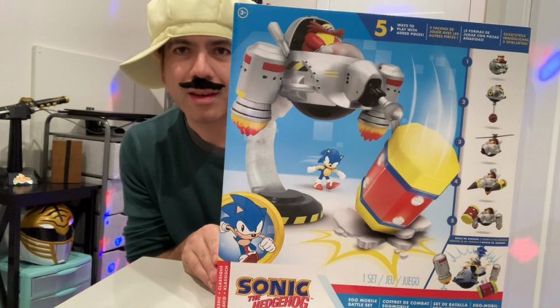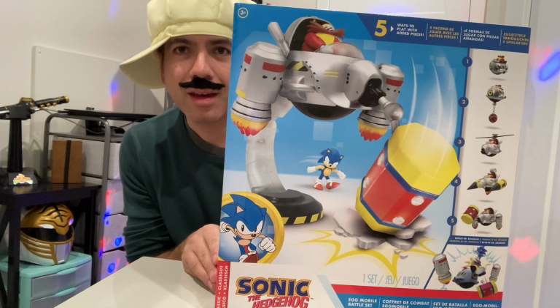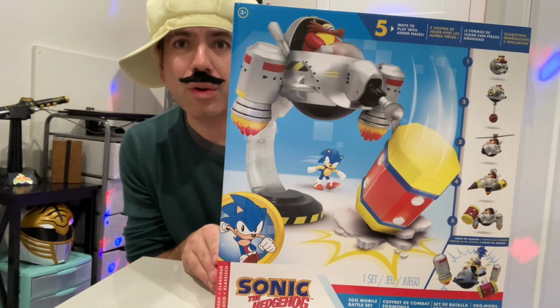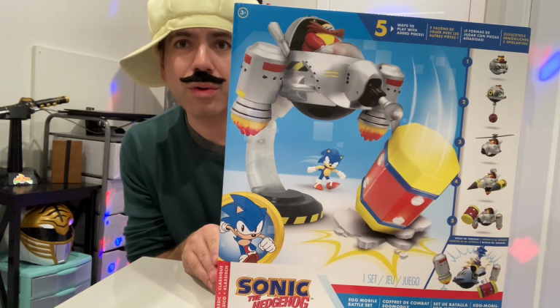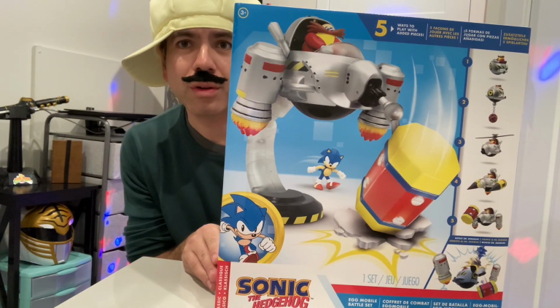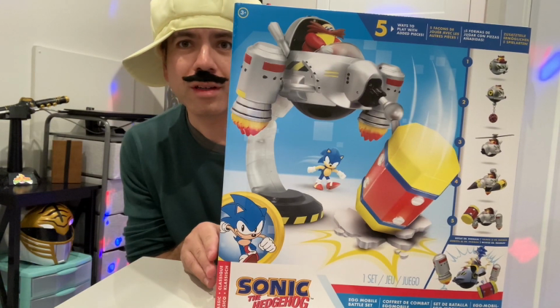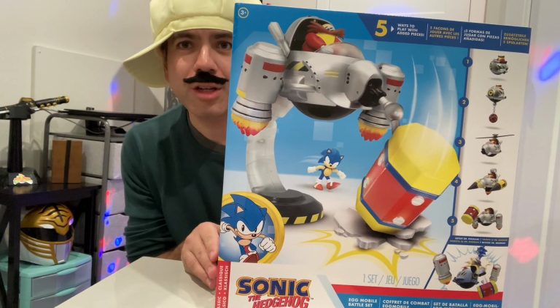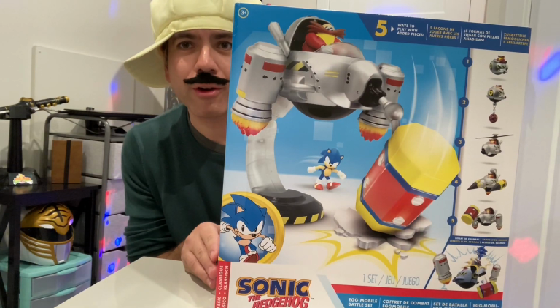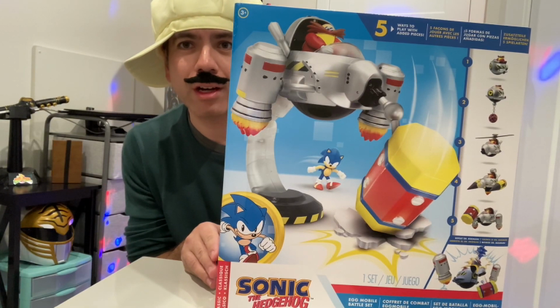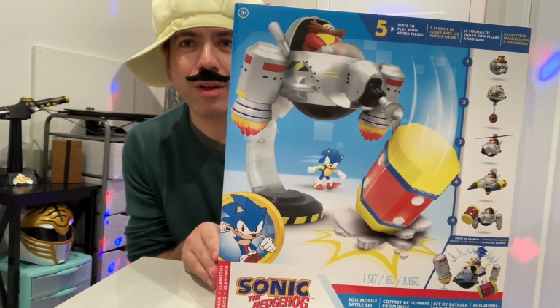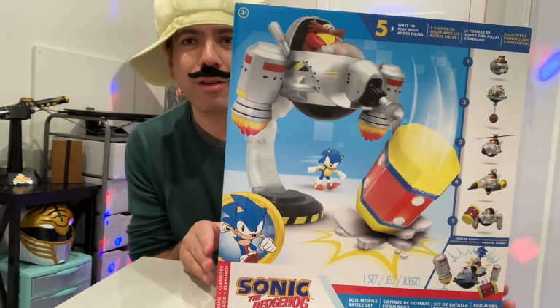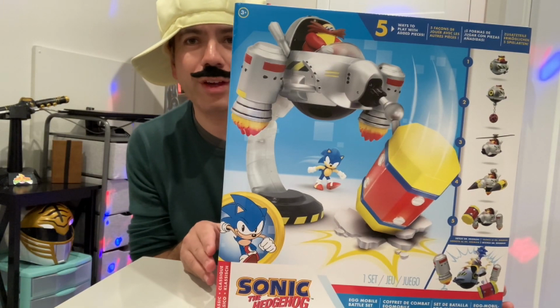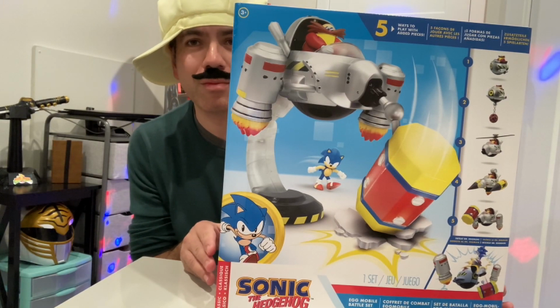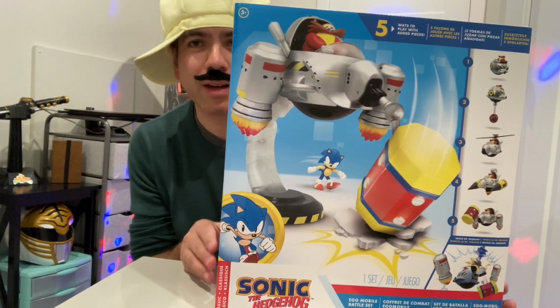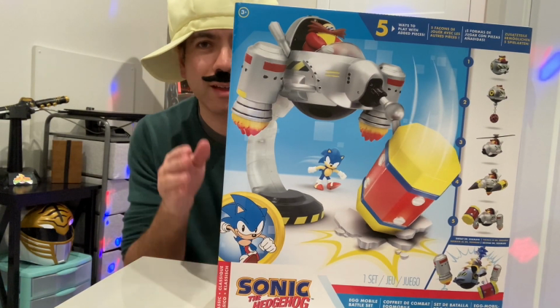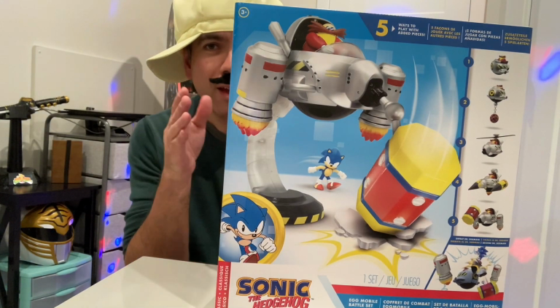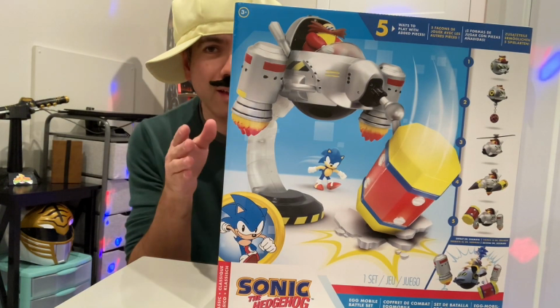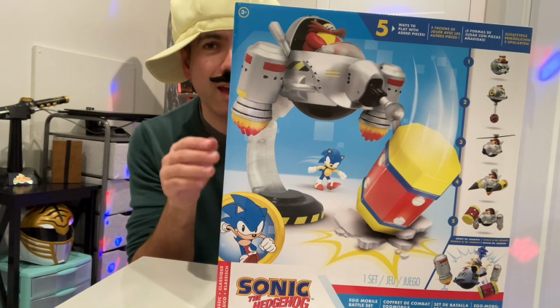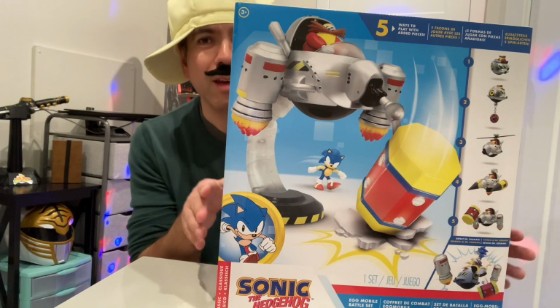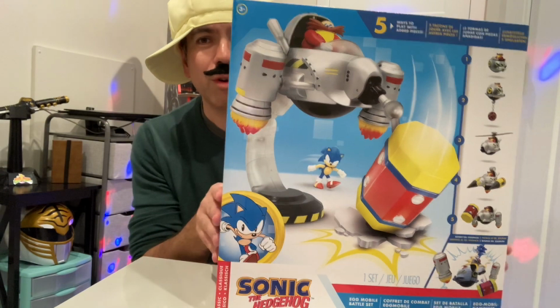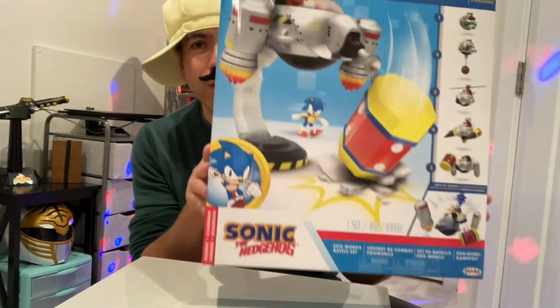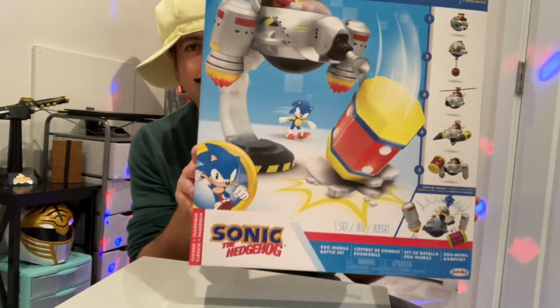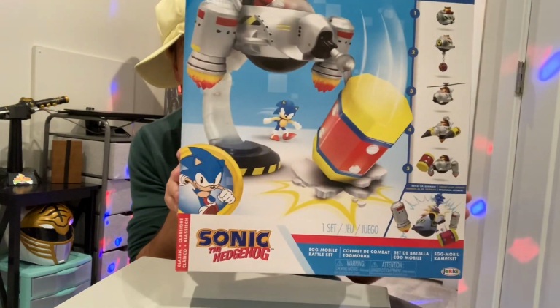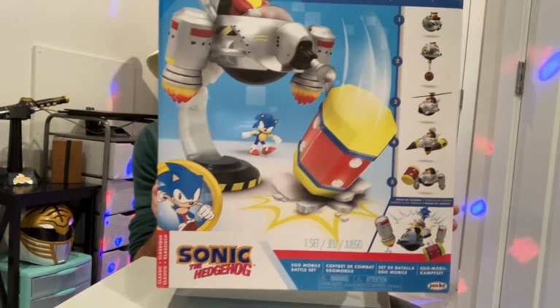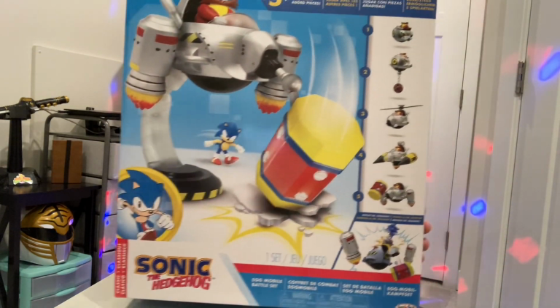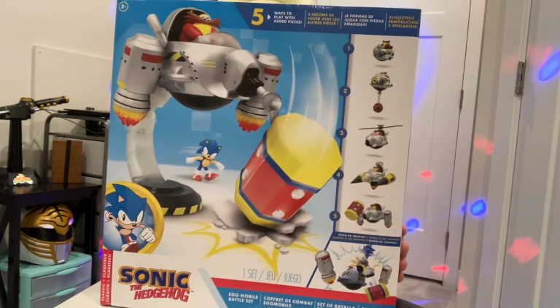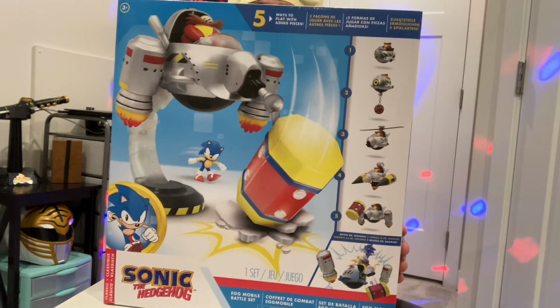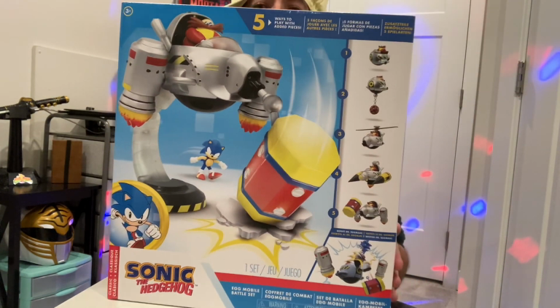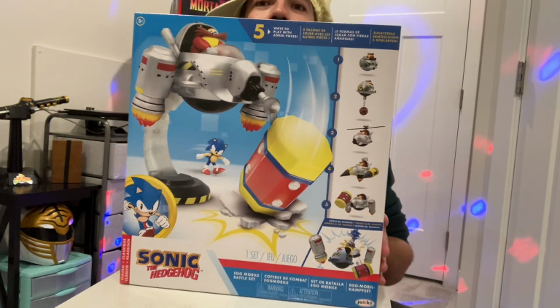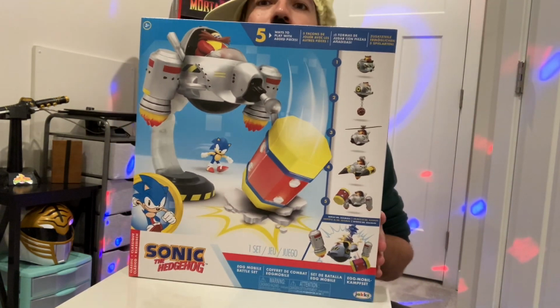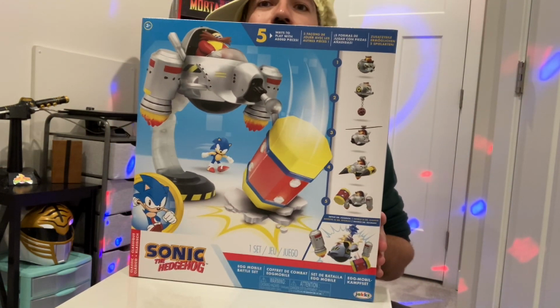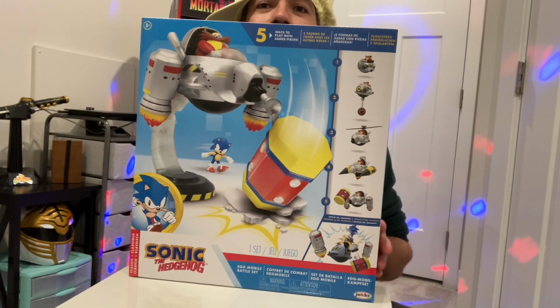Hello! Cheap Mario here with another figure unboxing. Today we're doing Sonic the Hedgehog the Egg Mobile set.